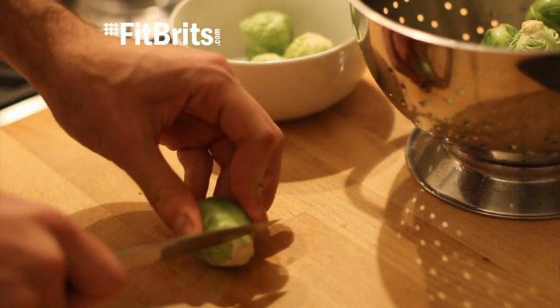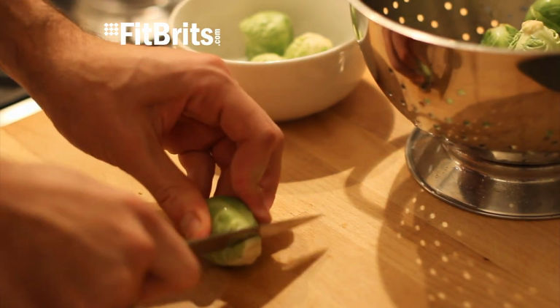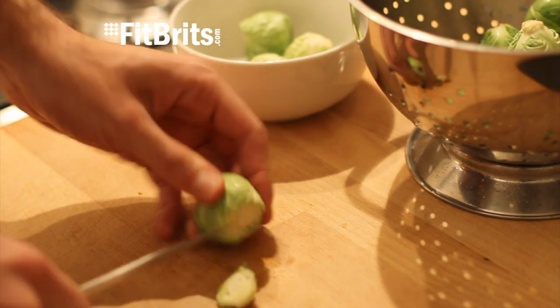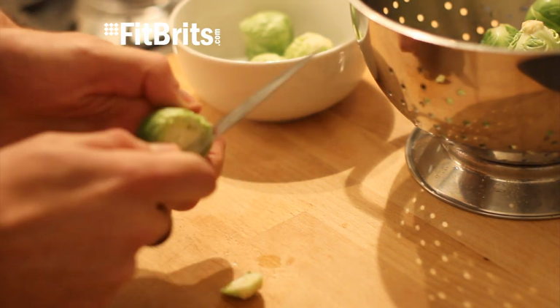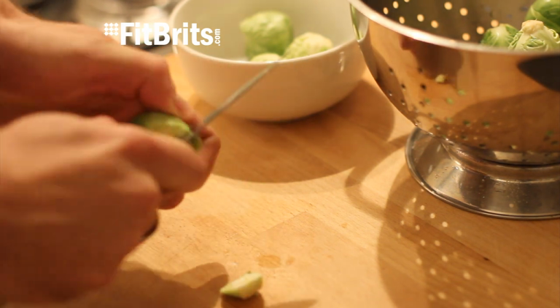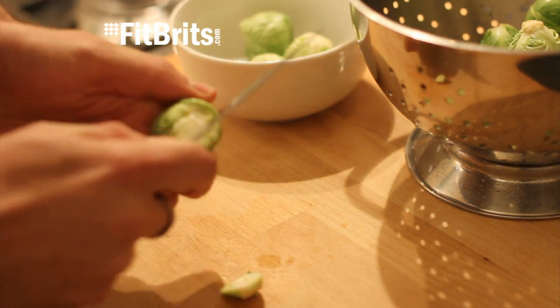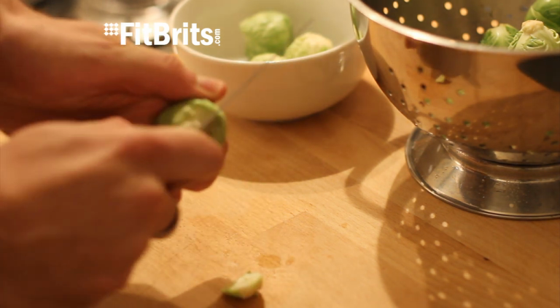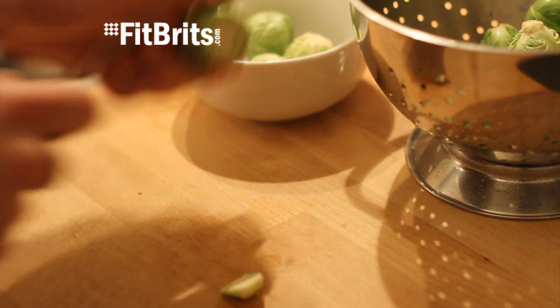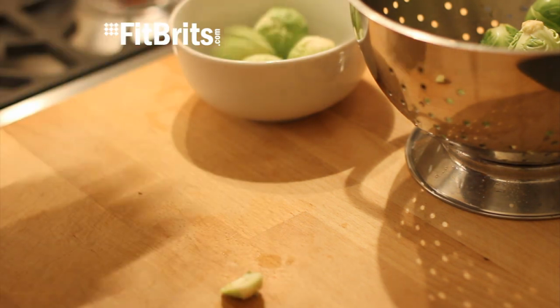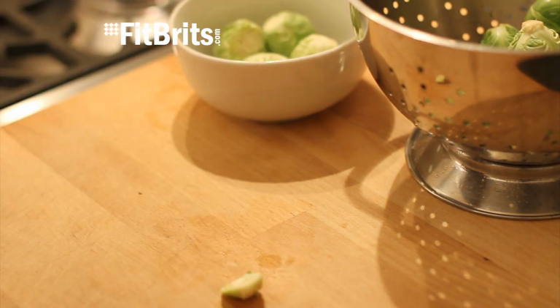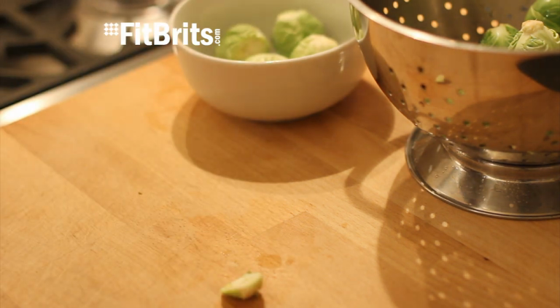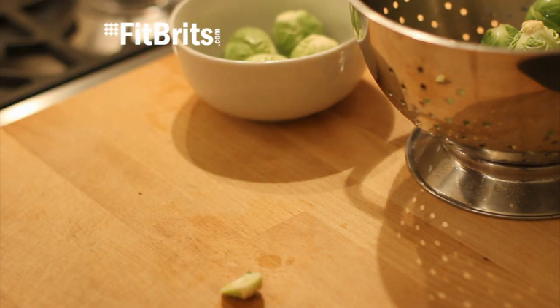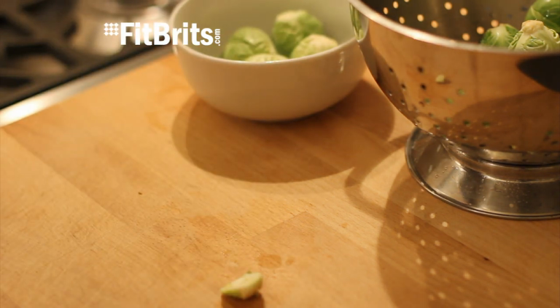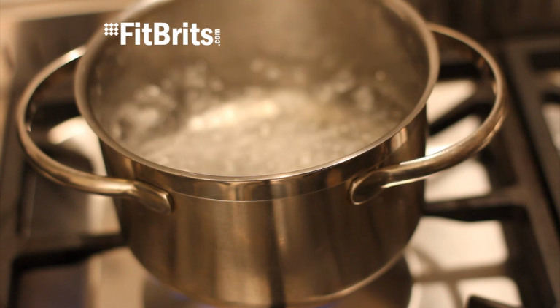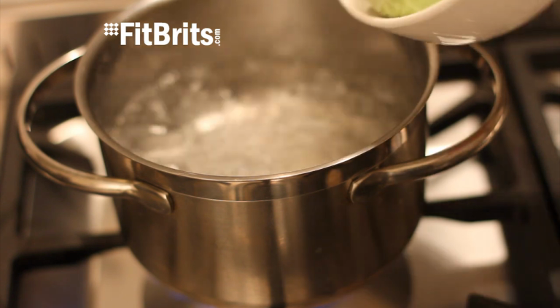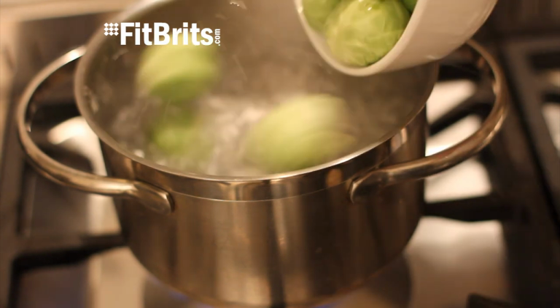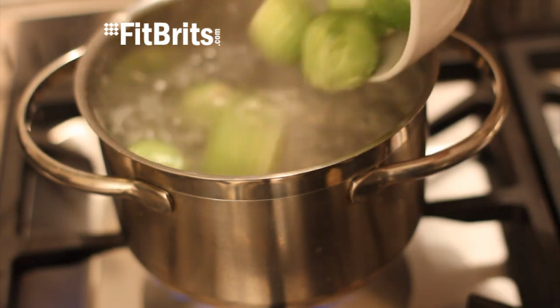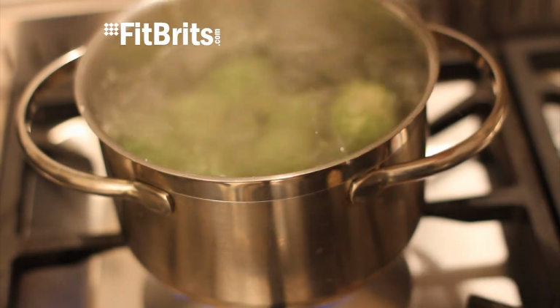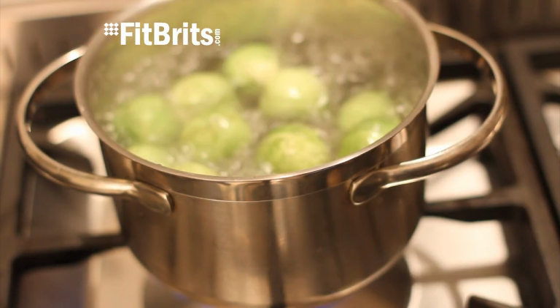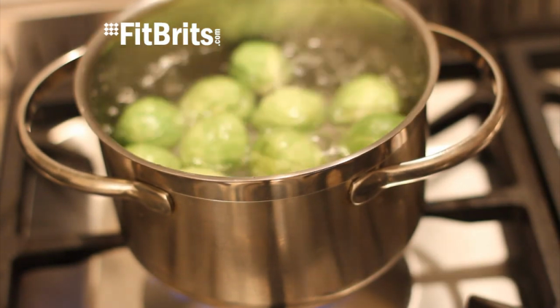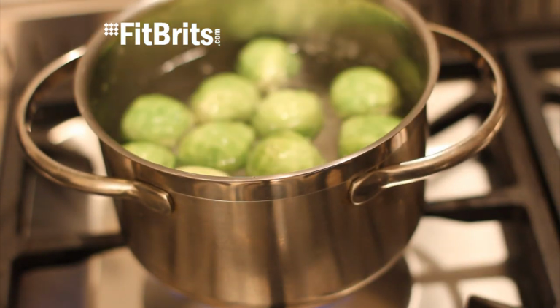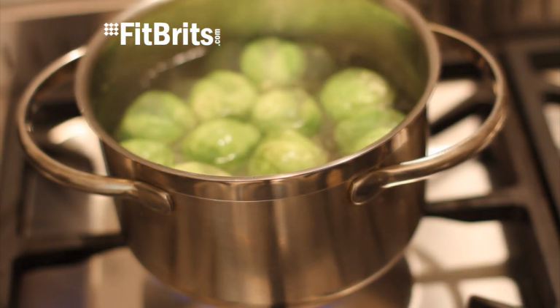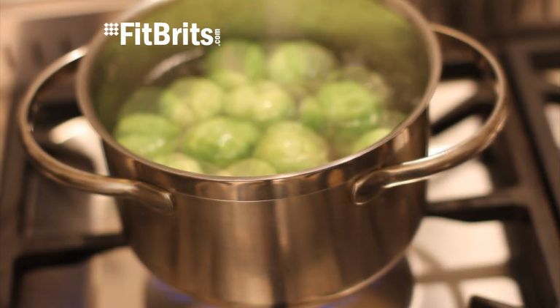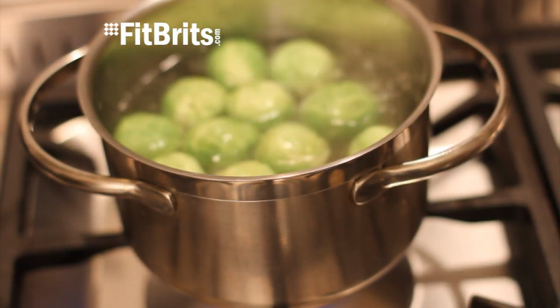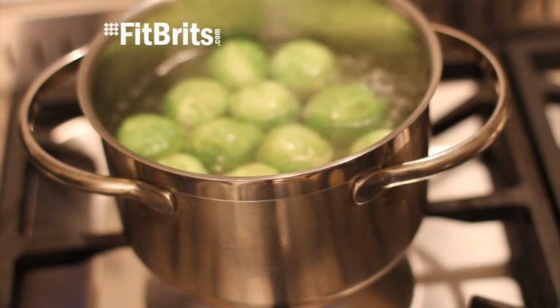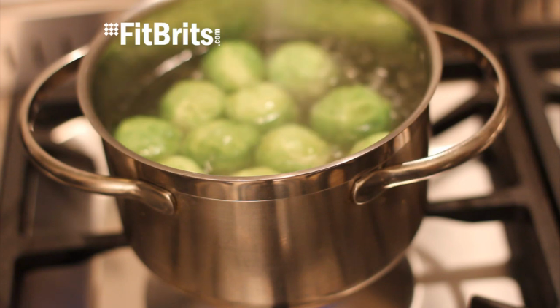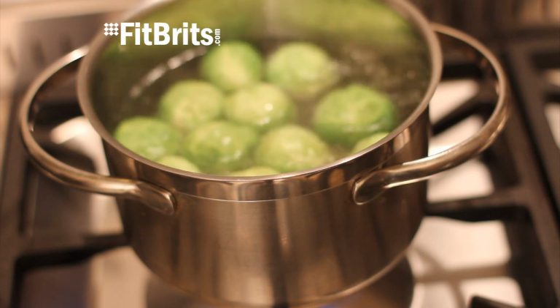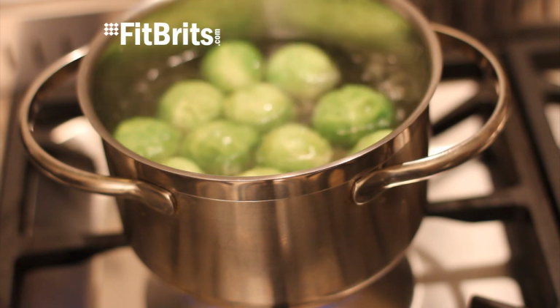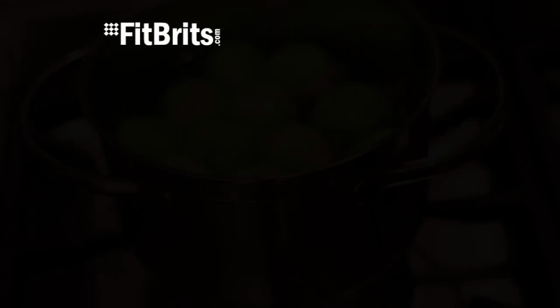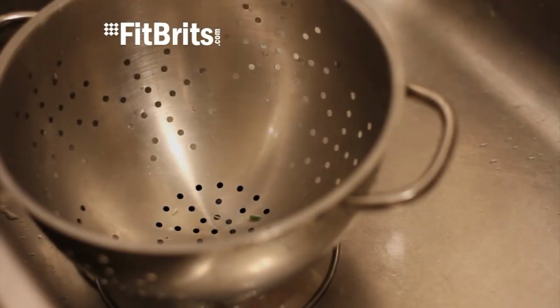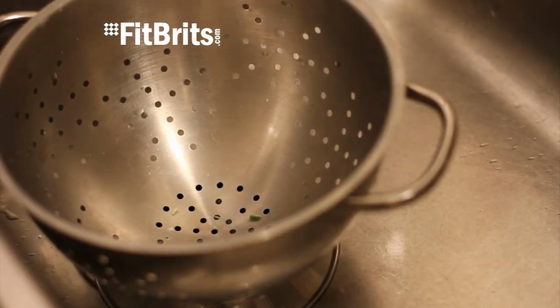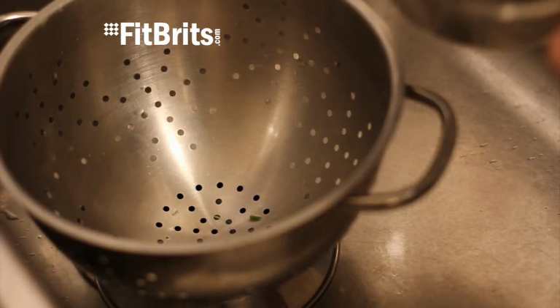Whilst it's doing that, prepare the Brussels by washing them, peeling them, cutting the ends off and then sticking a cross on the end. When your water is ready, throw in the Brussels sprouts and cook them for no longer than three minutes, because there's nothing worse than overcooked soggy Brussels sprouts.